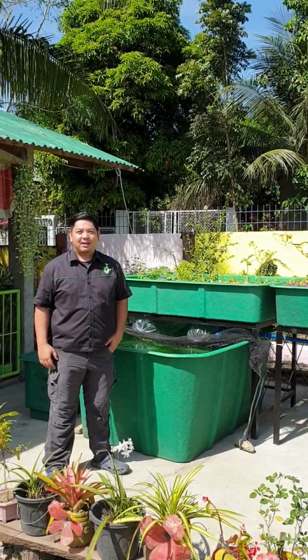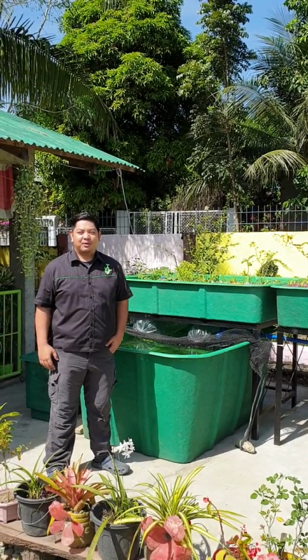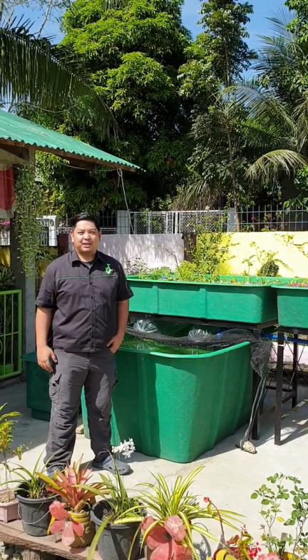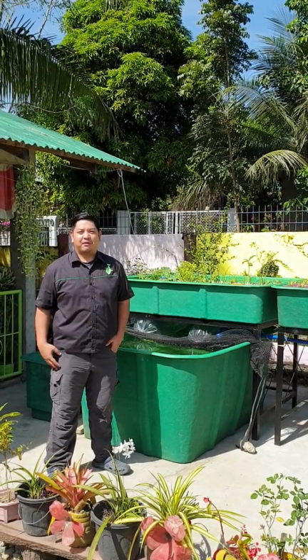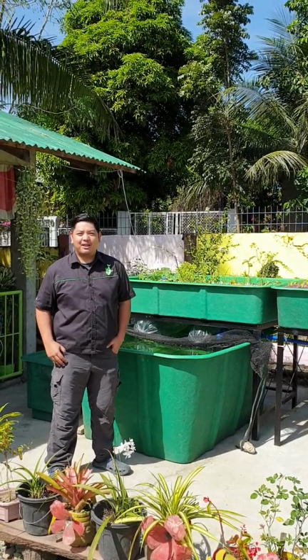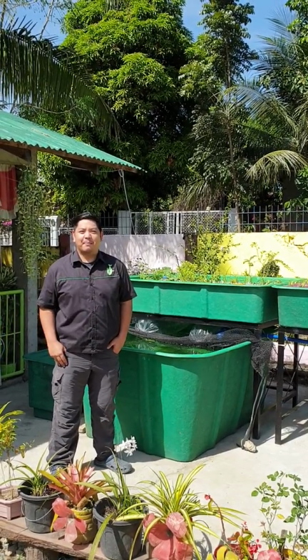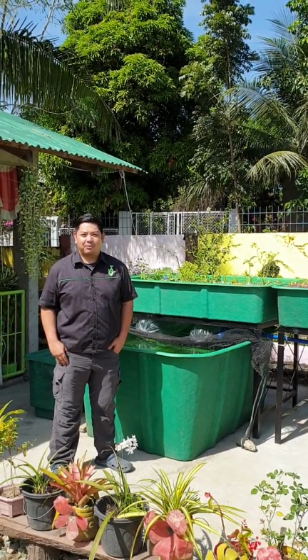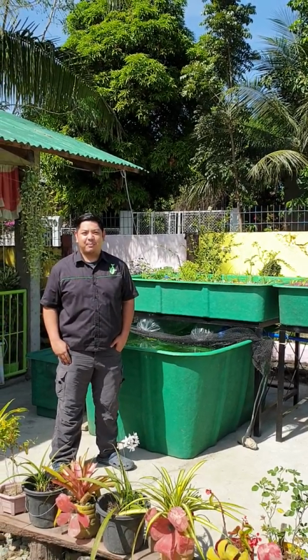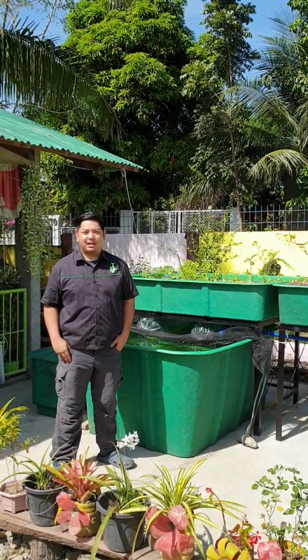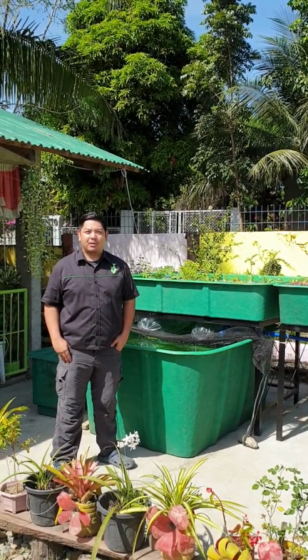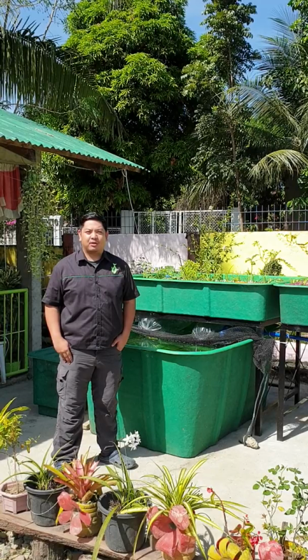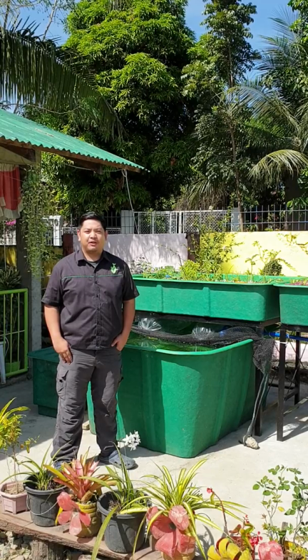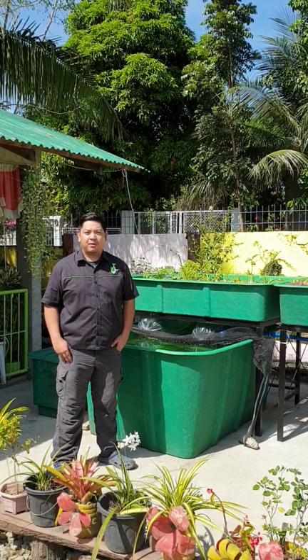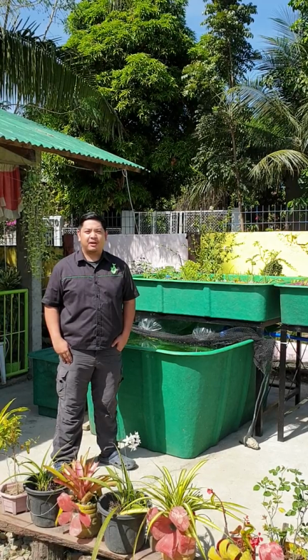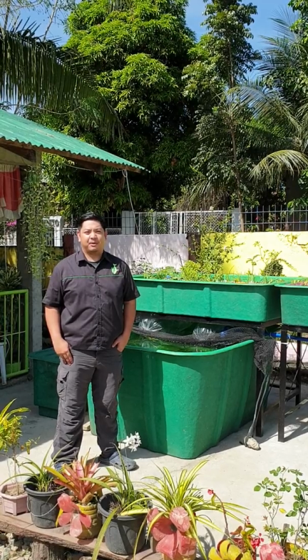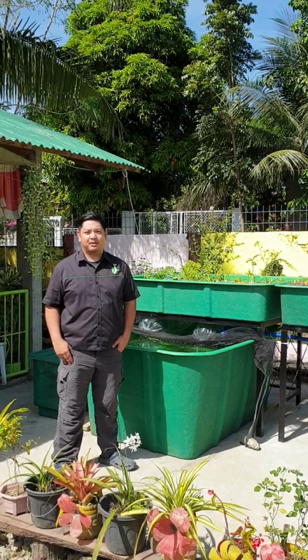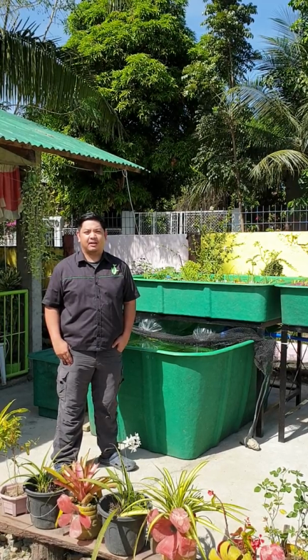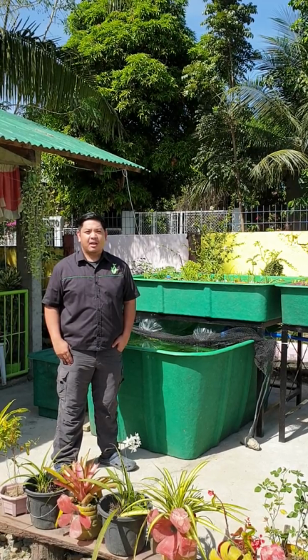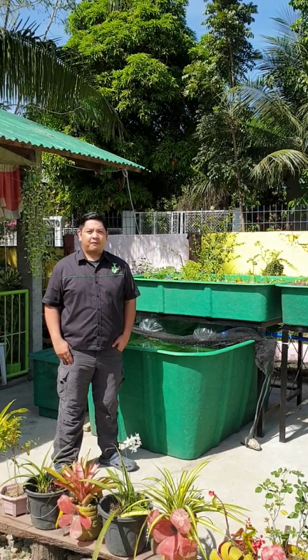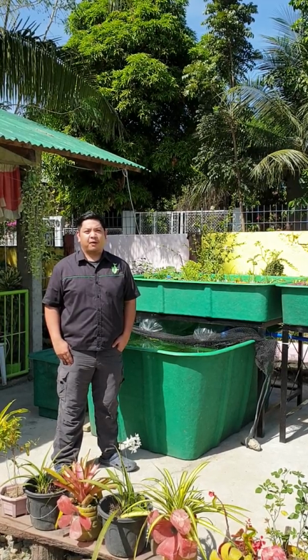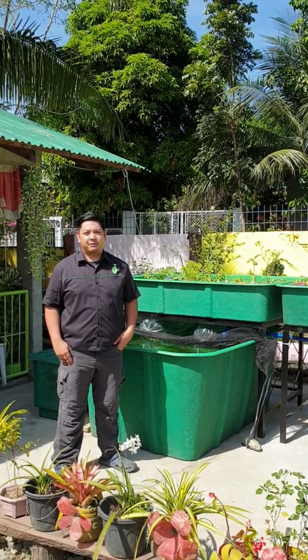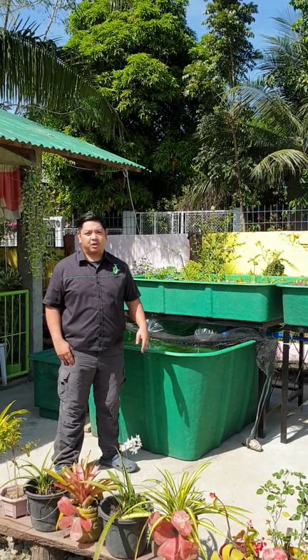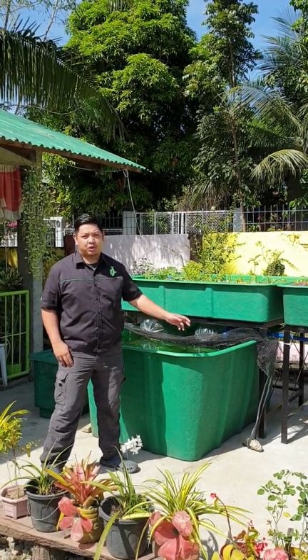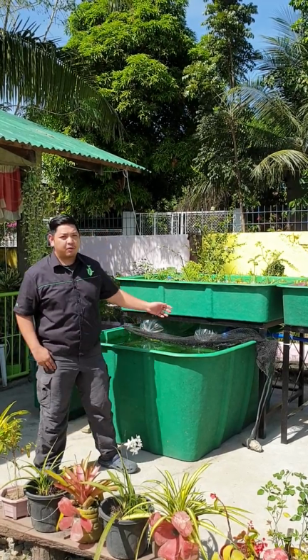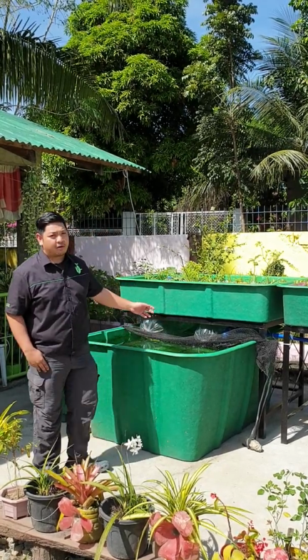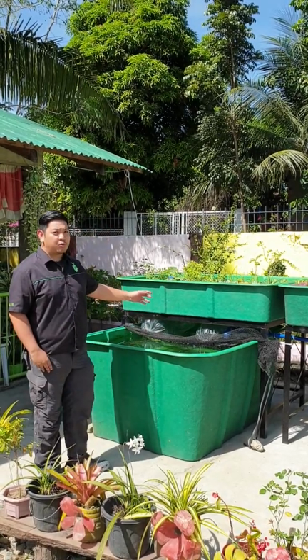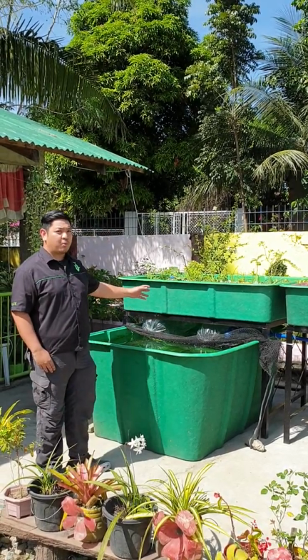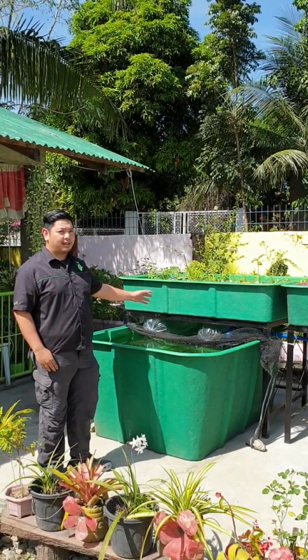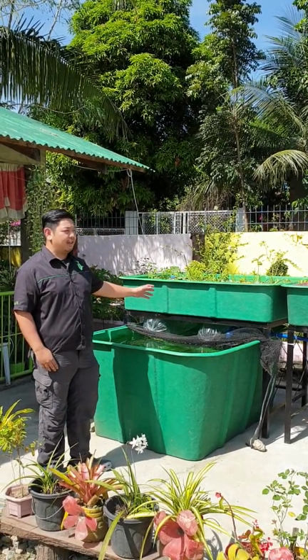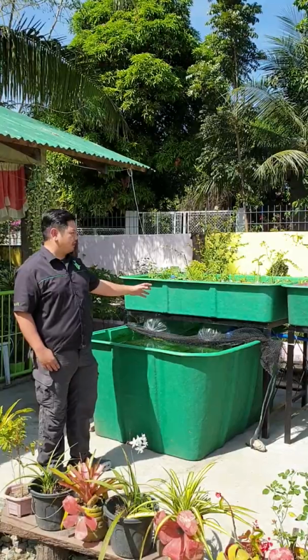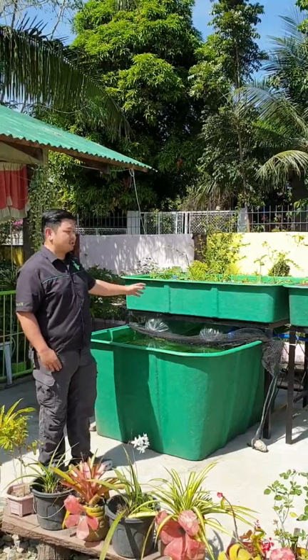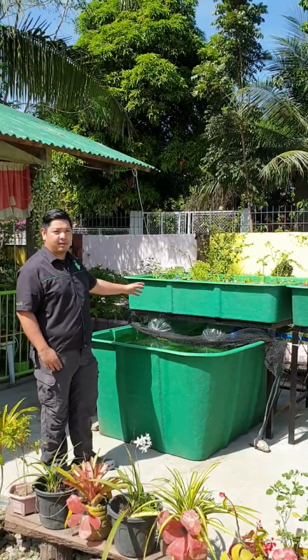Good day to everyone! I'm Mad Wanta Mad and welcome to another video here at Madodel Channel. For this video, we'll show you our 2 grow bed elevated system.